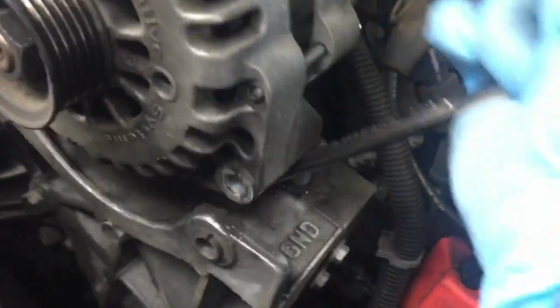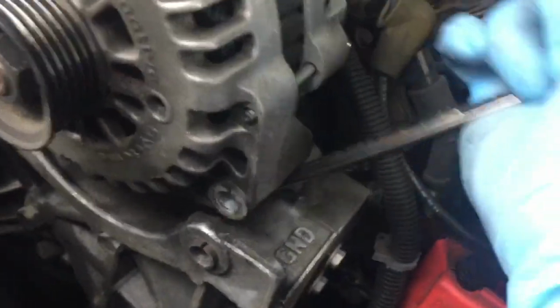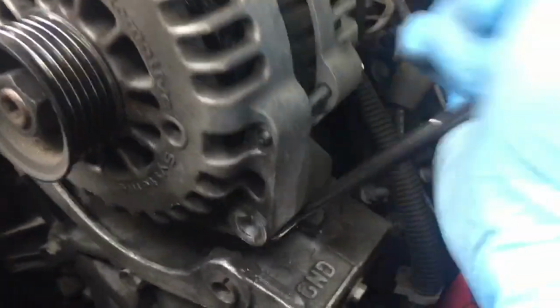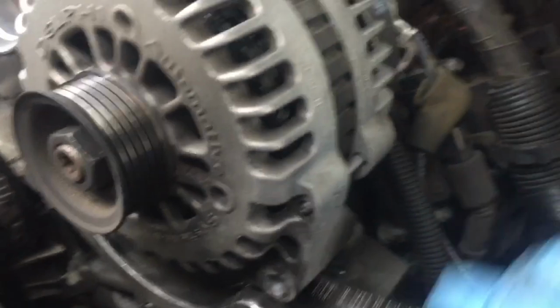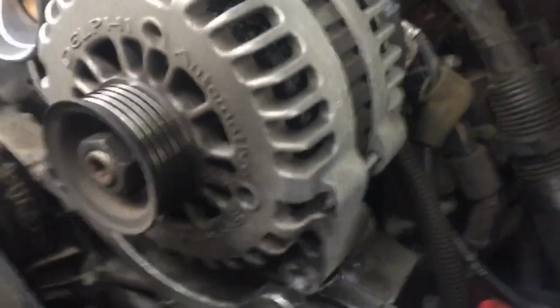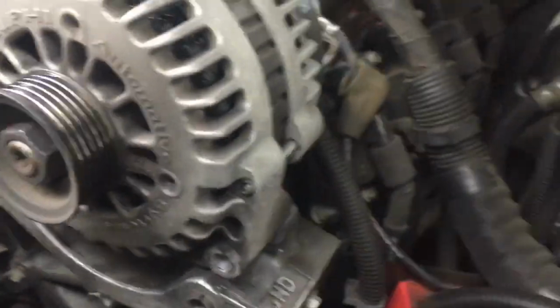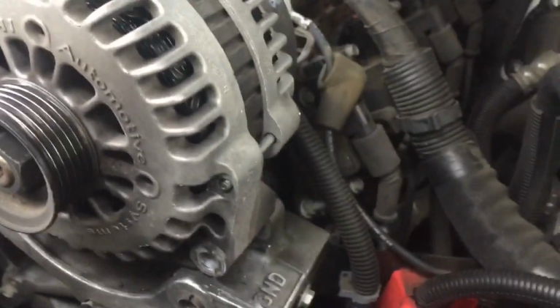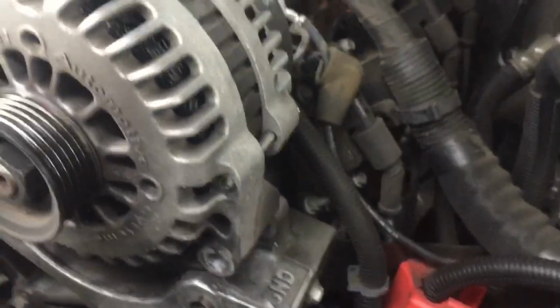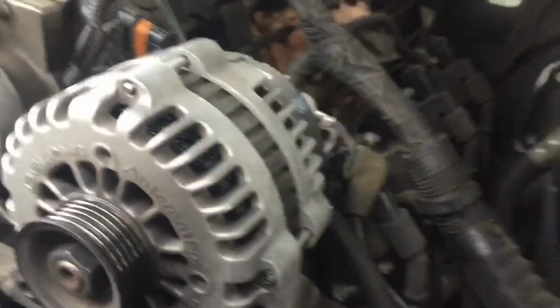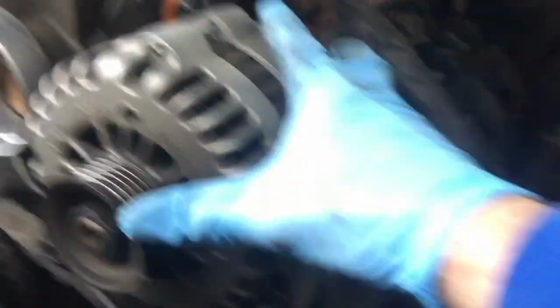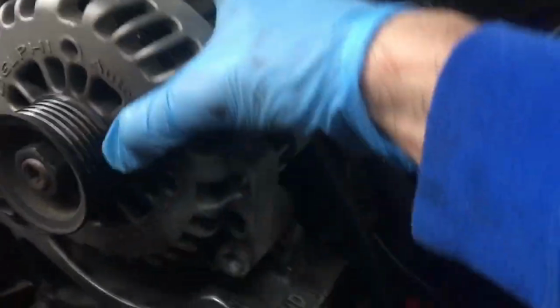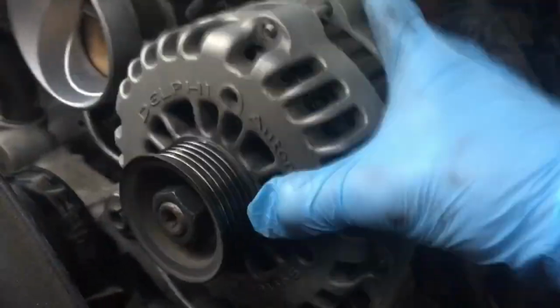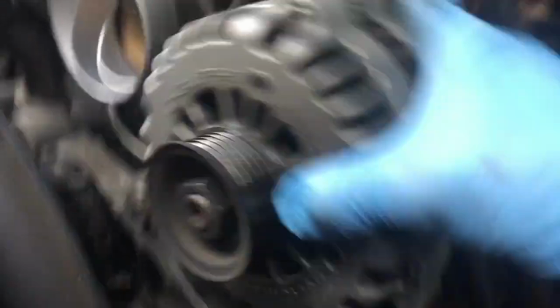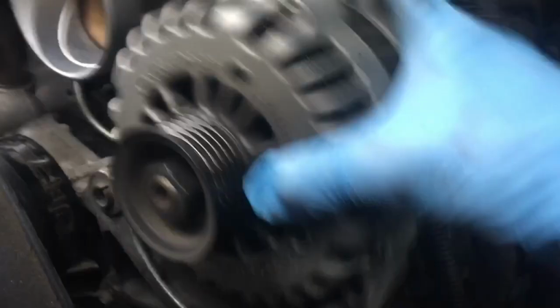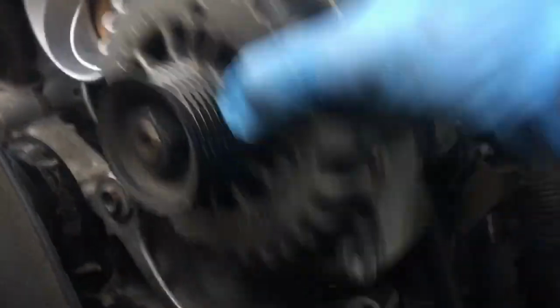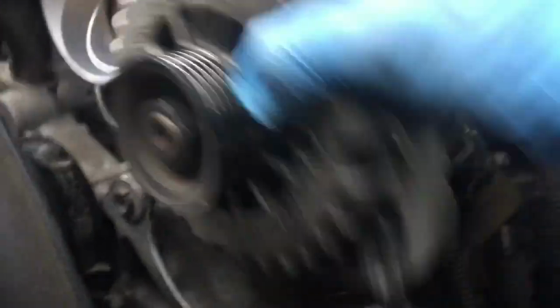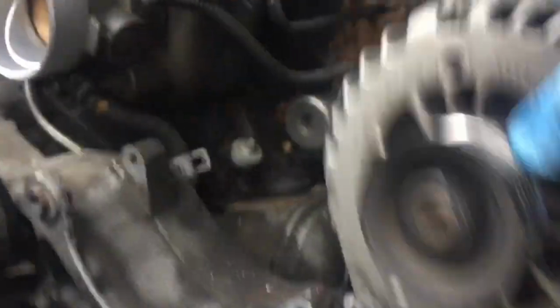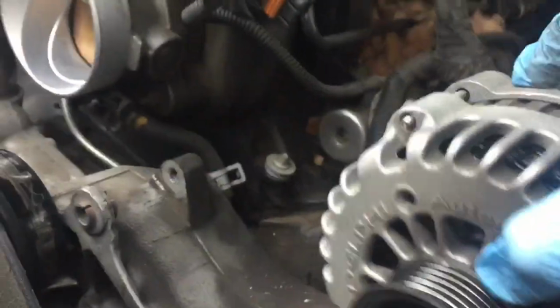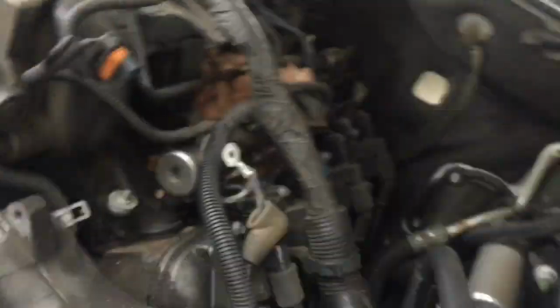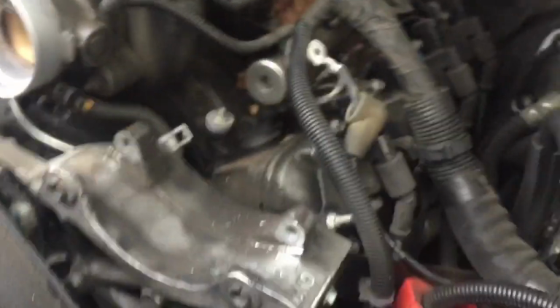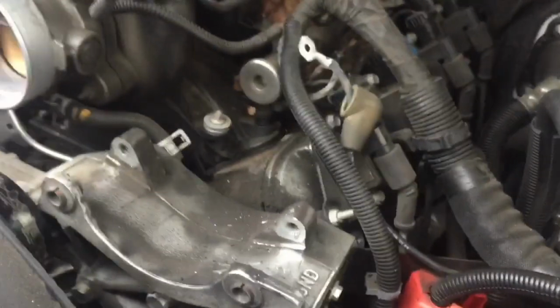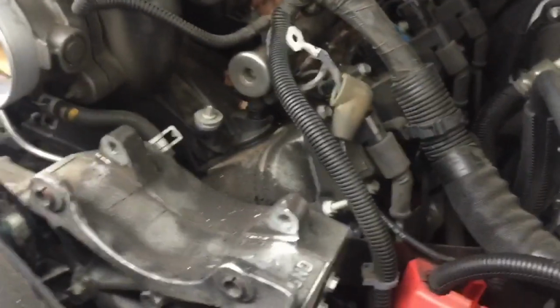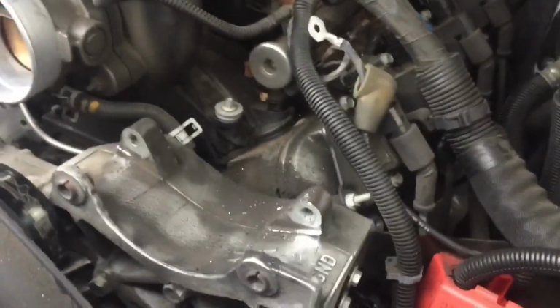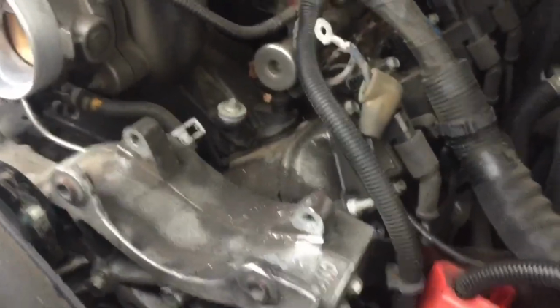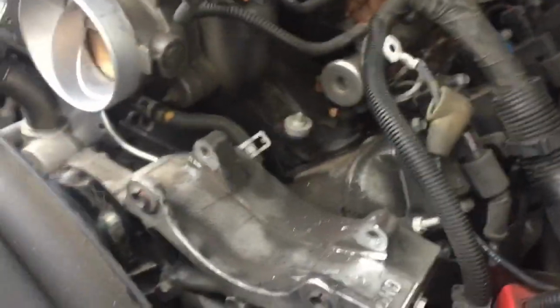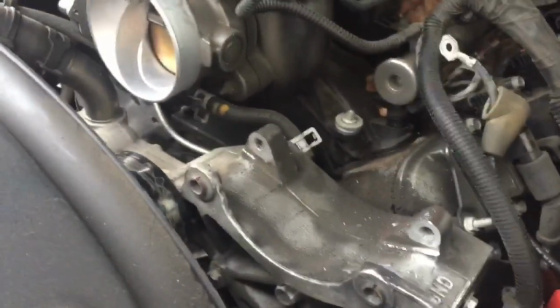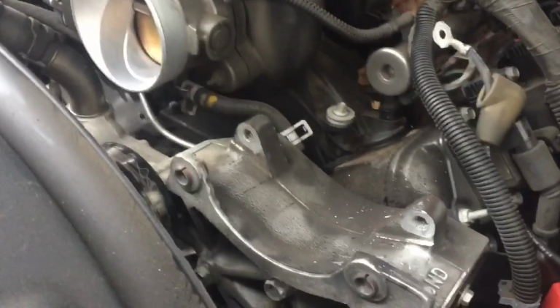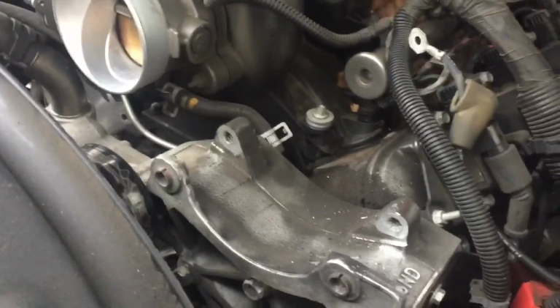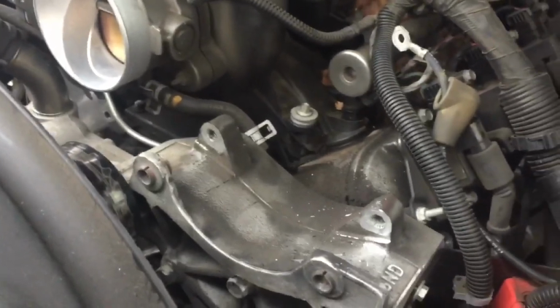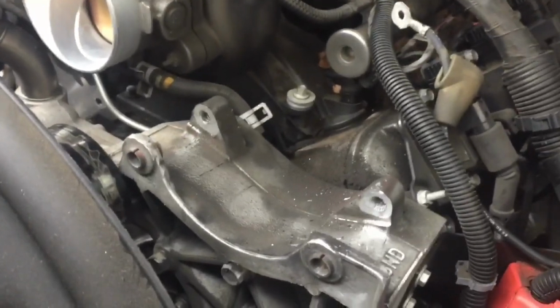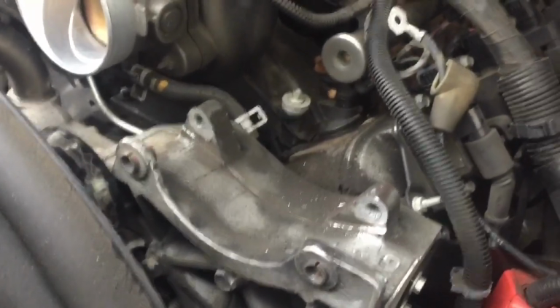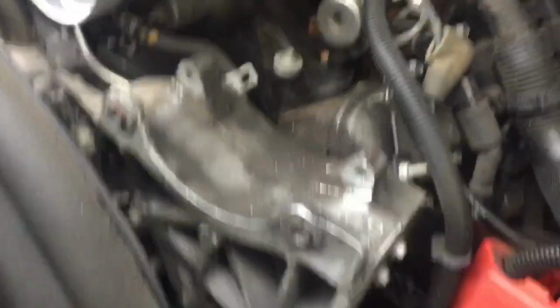You can see it just pops right up, and then you can use both hands to wiggle it out. Alternator is removed. Now I'll go get a new one and turn this one in as a core.